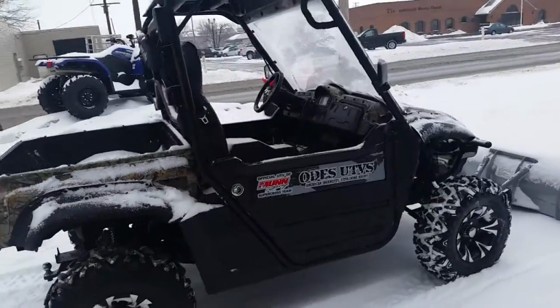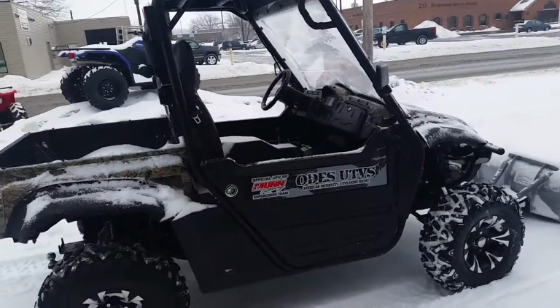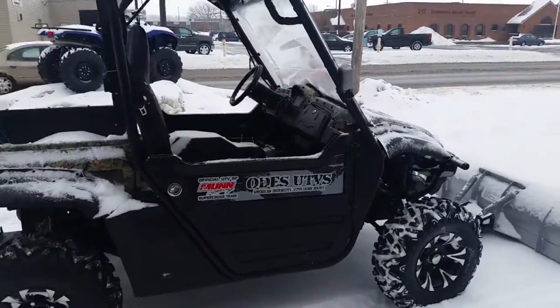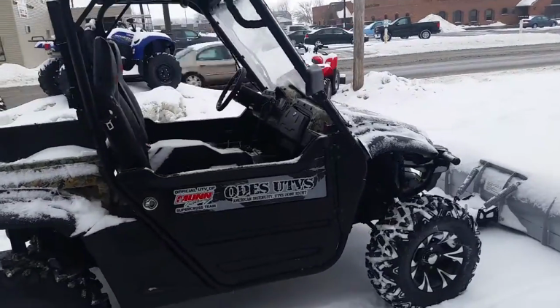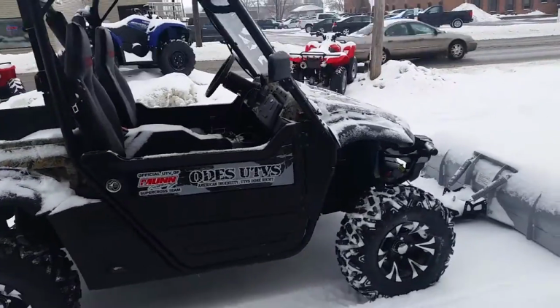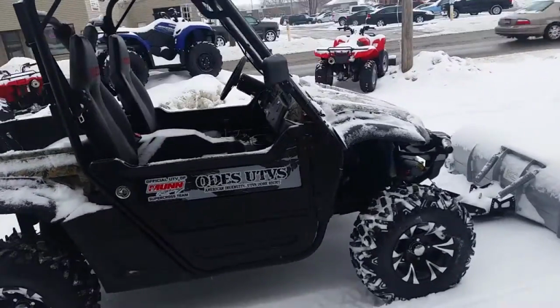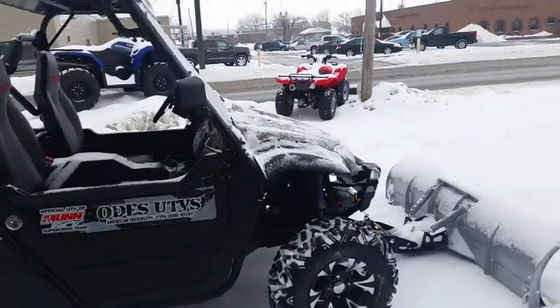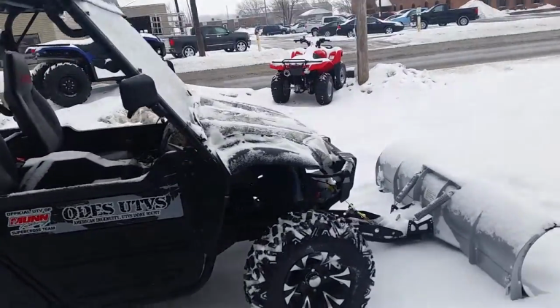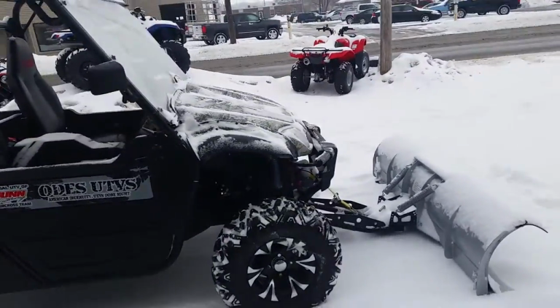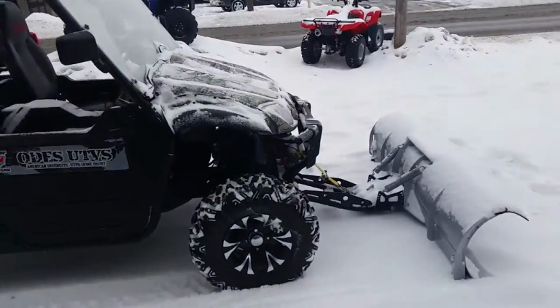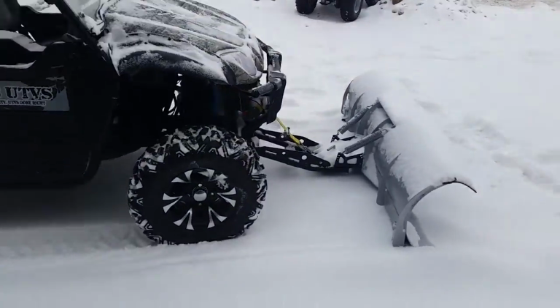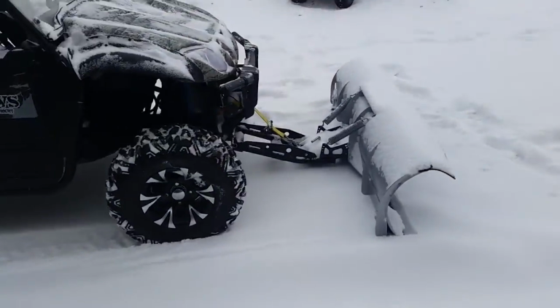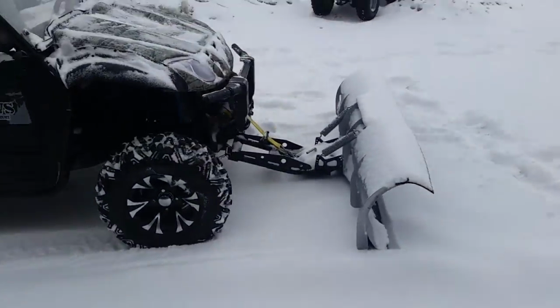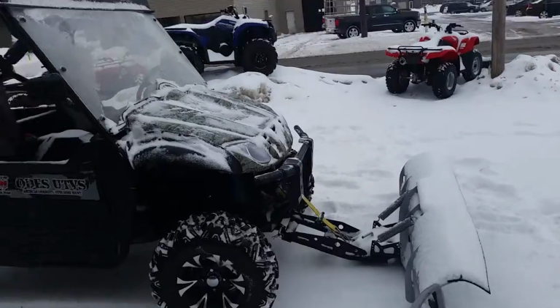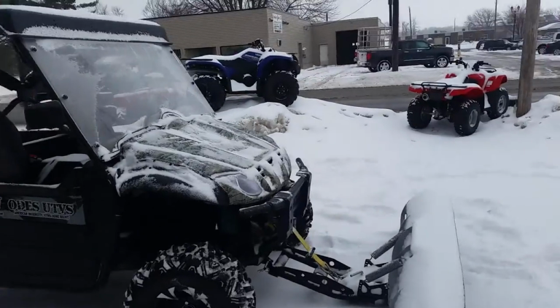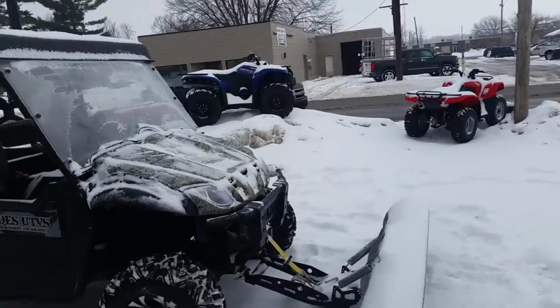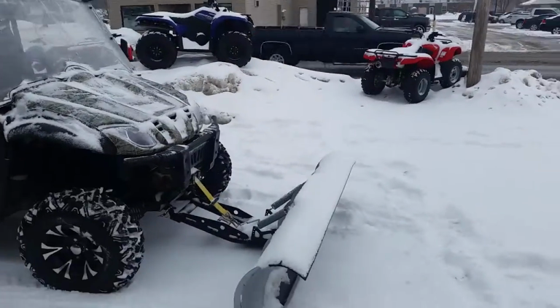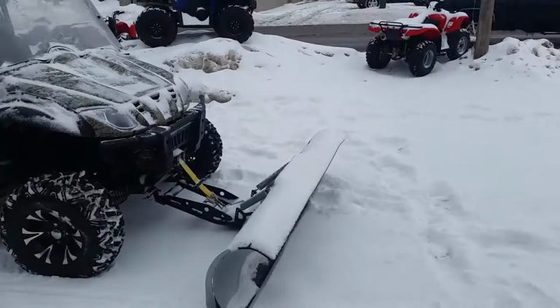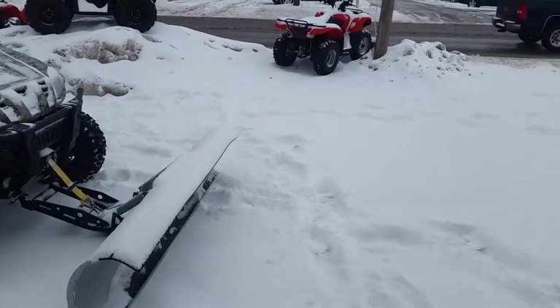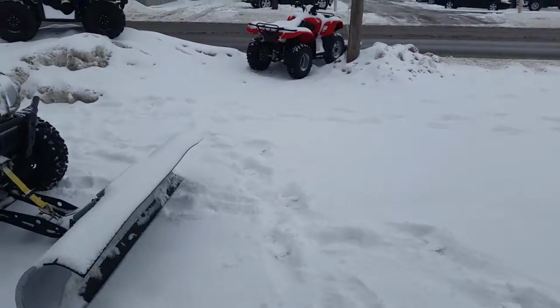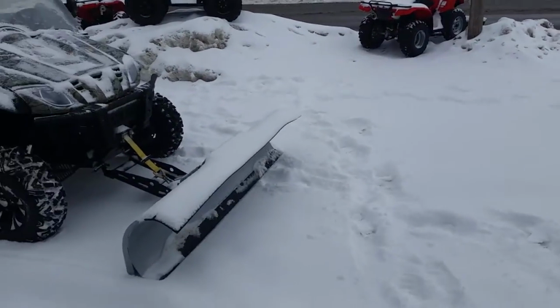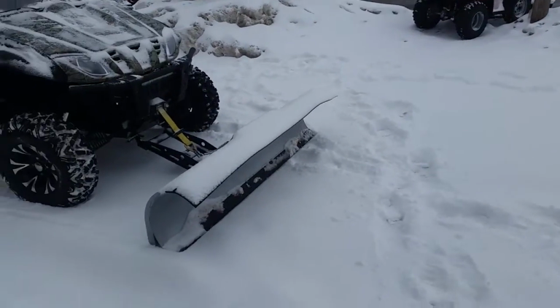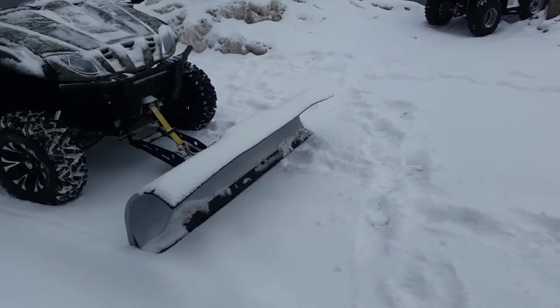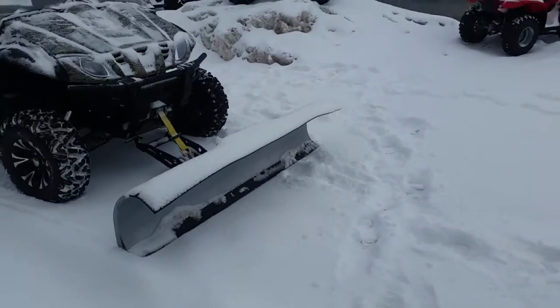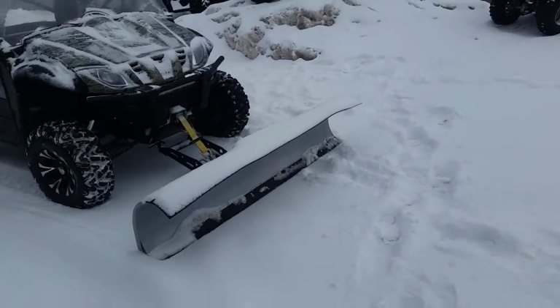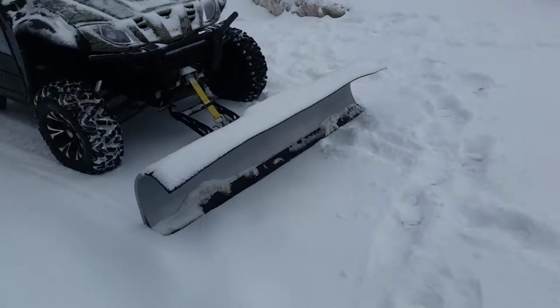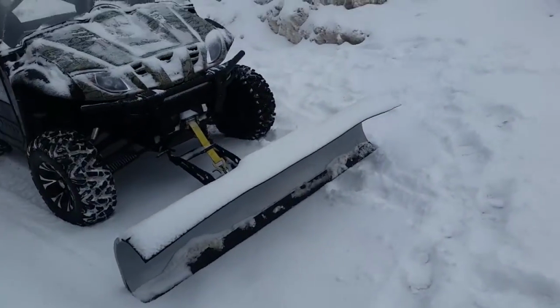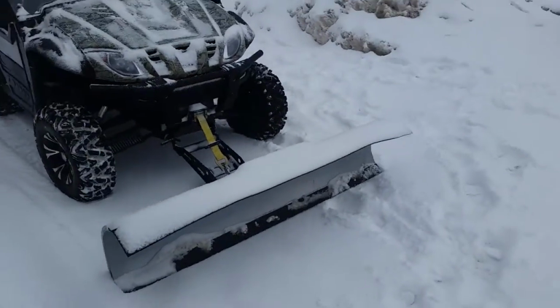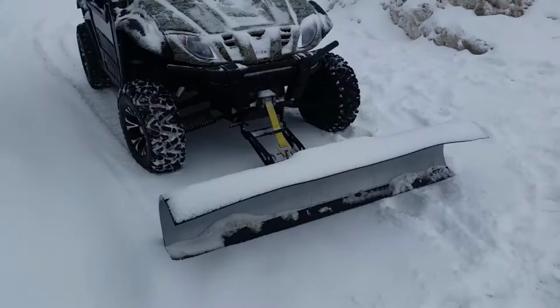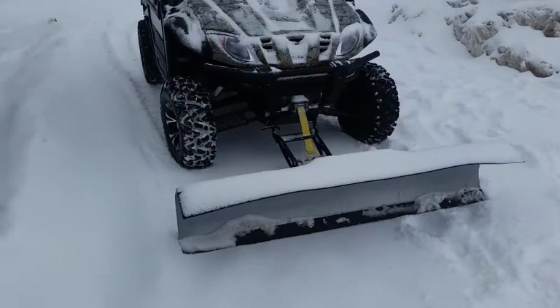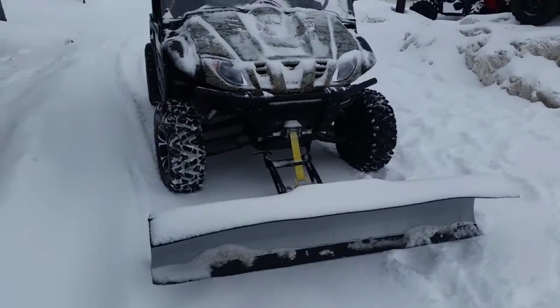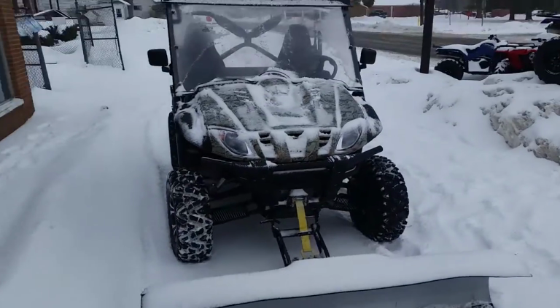It's only got 22 hours on it. It's got a plow, windshield, hardtop, electric dump box — this thing's in great shape. Winch, it's got everything you need. This thing's loaded up. It's fuel injected.